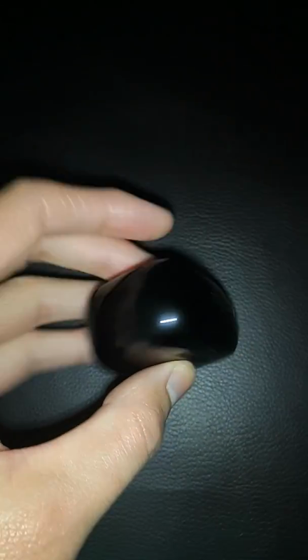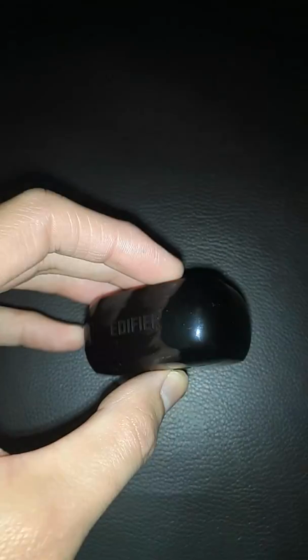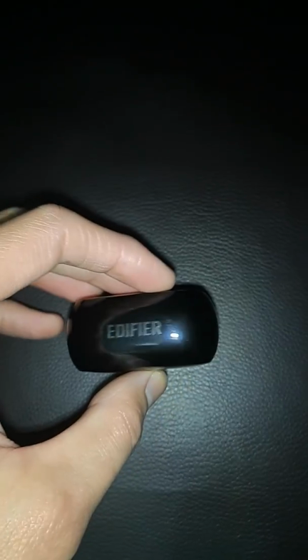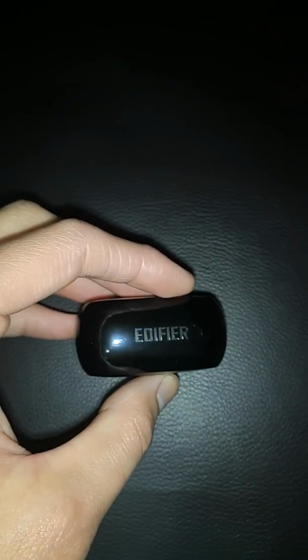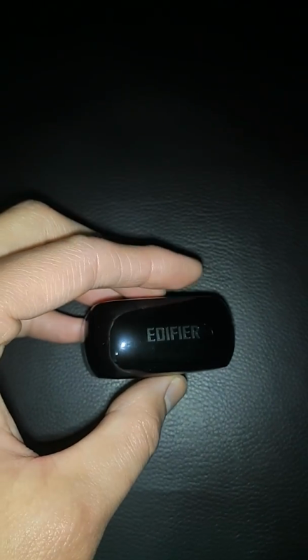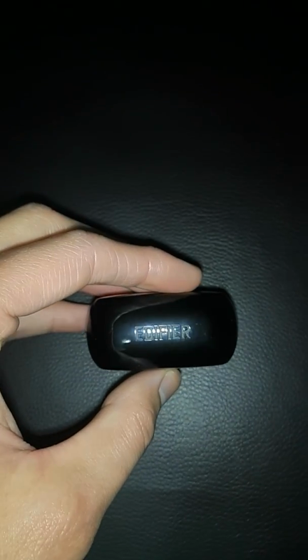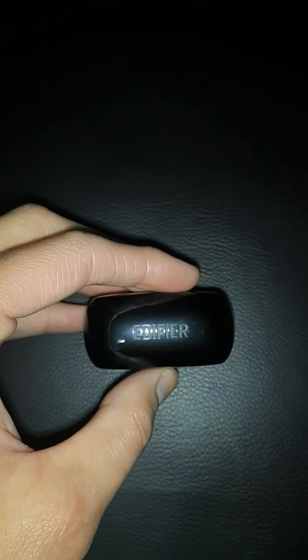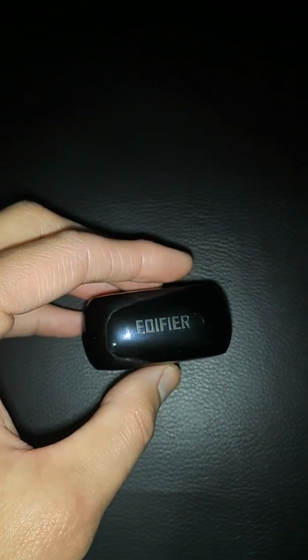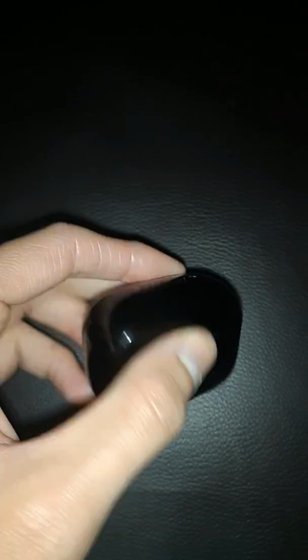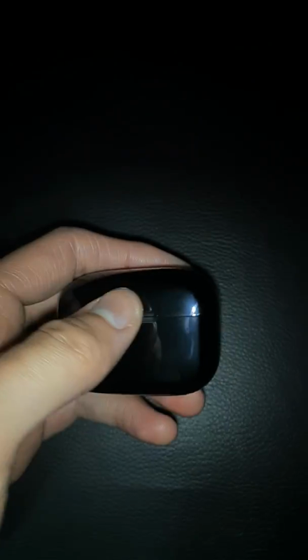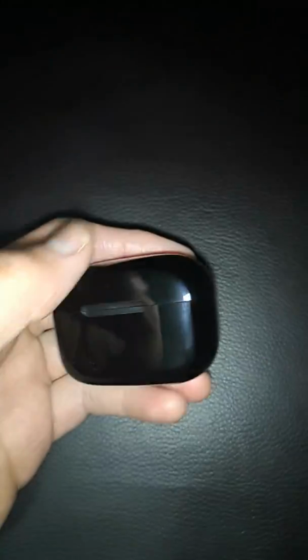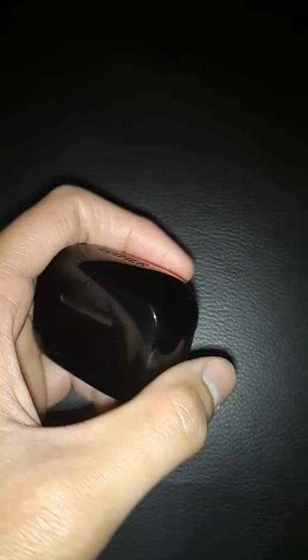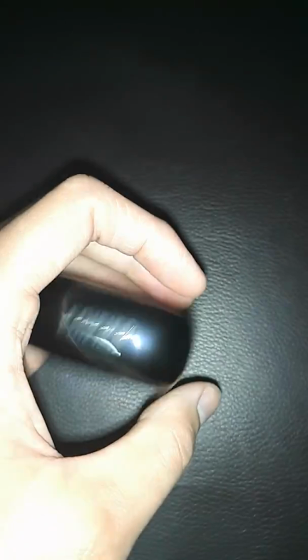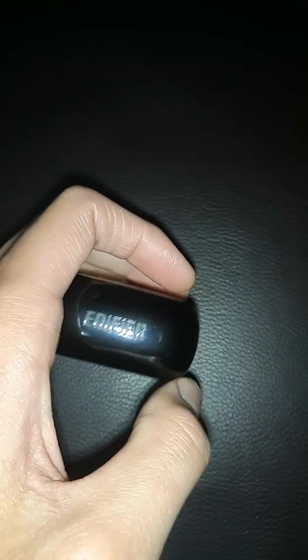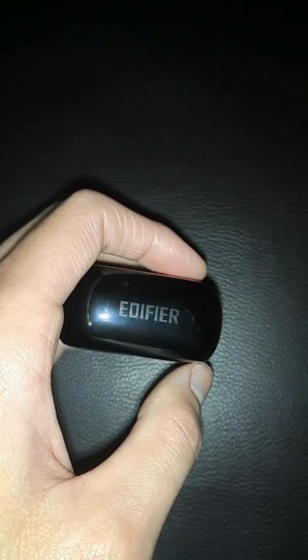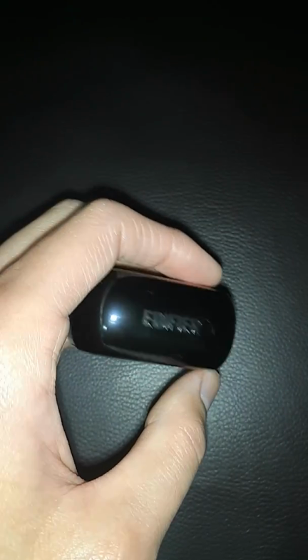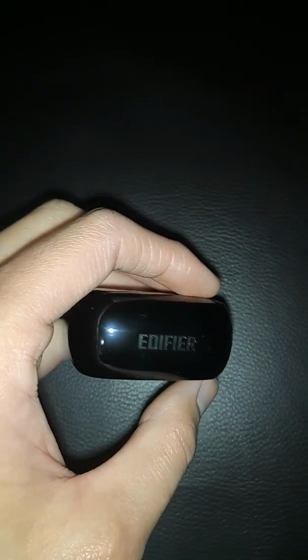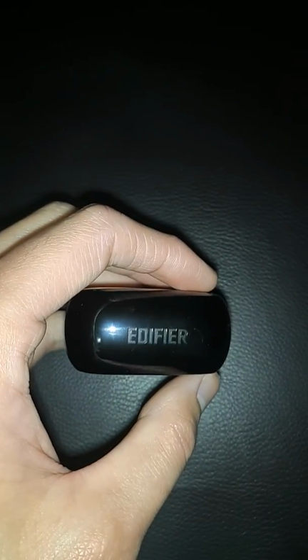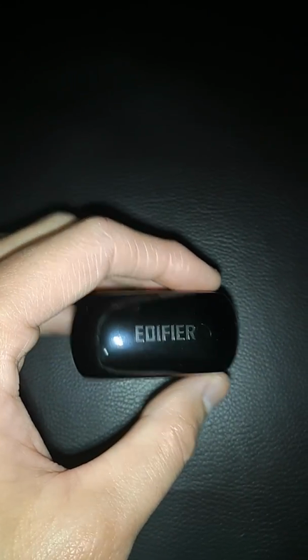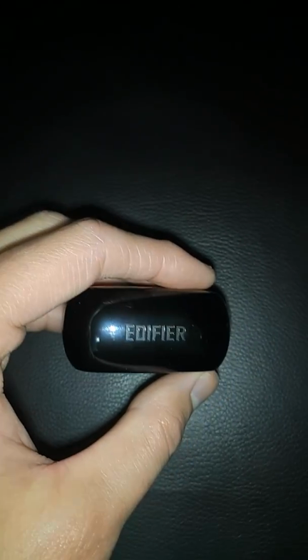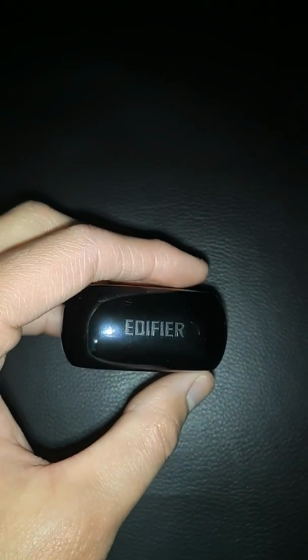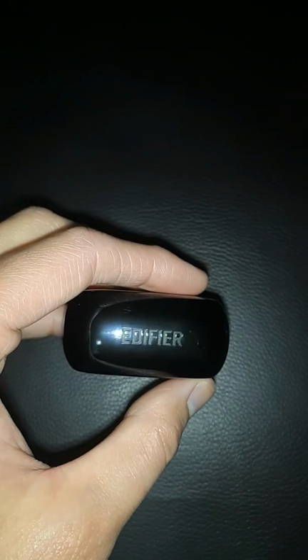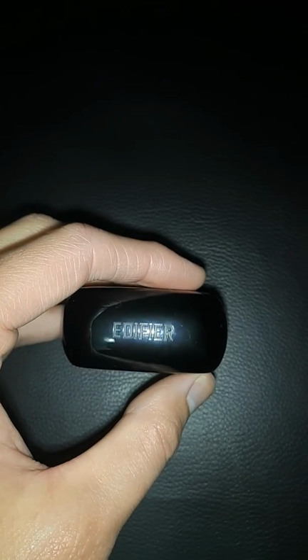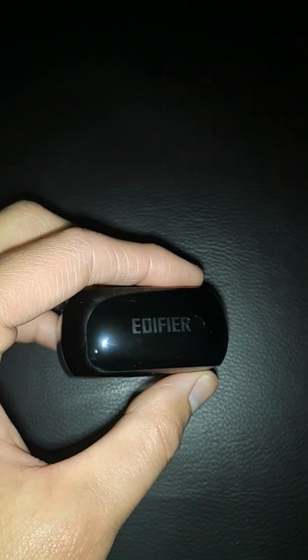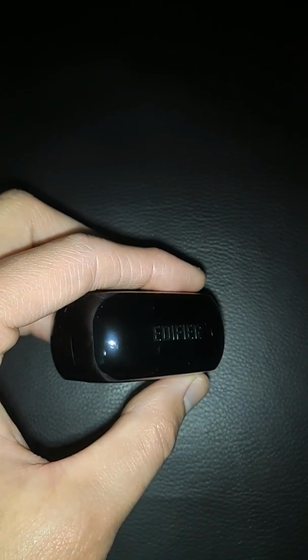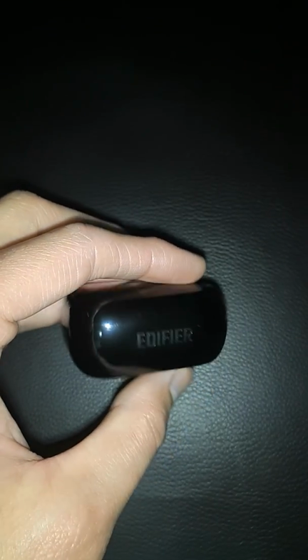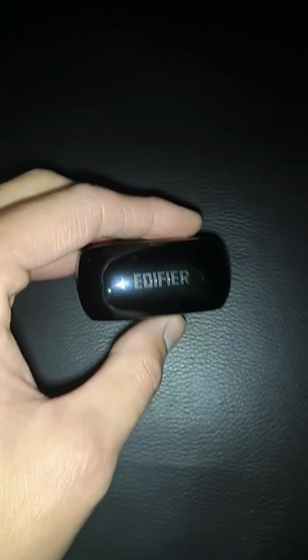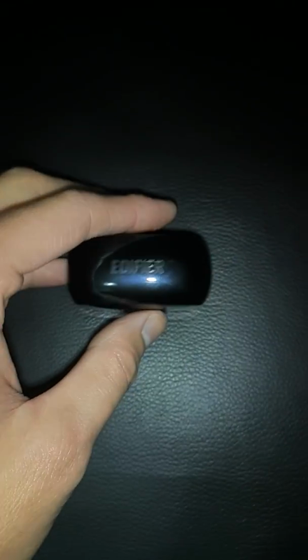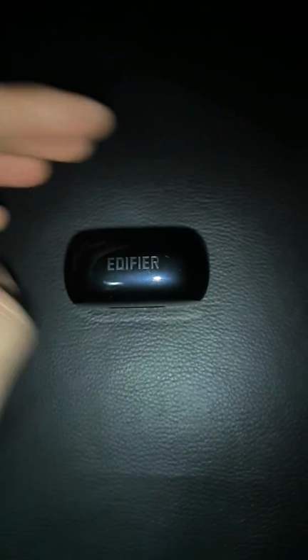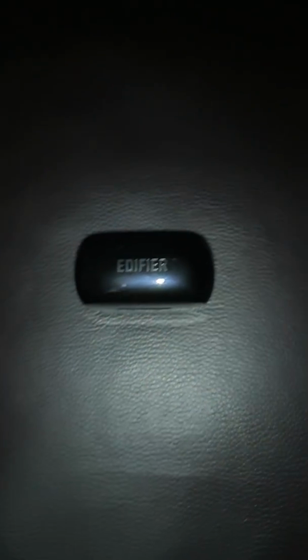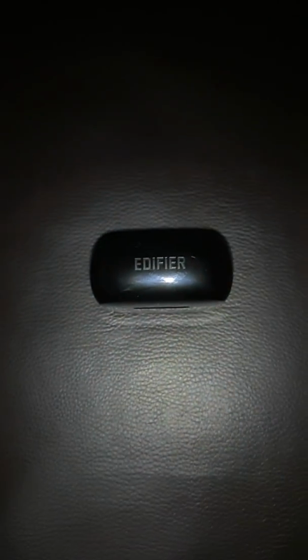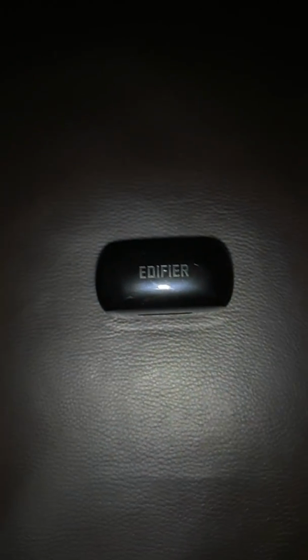Anyway, that's going to do it for this video. Thanks for watching, and I hope that this helped inform your purchasing decision on this particular set of wireless earbuds. Thank you and have a good night. Goodbye.